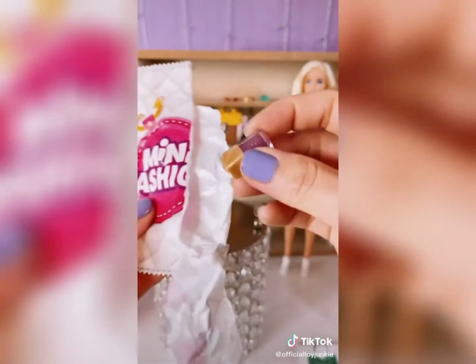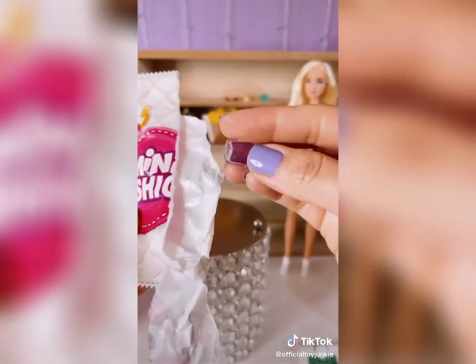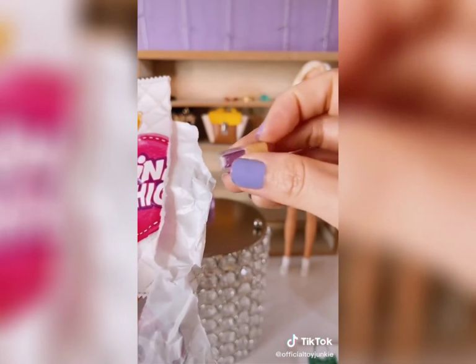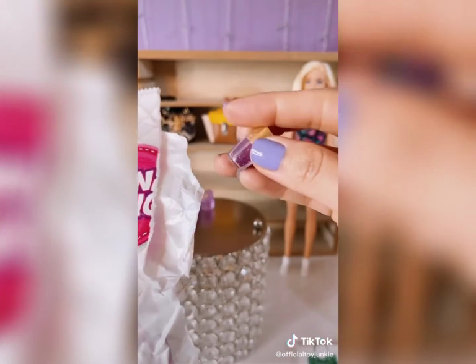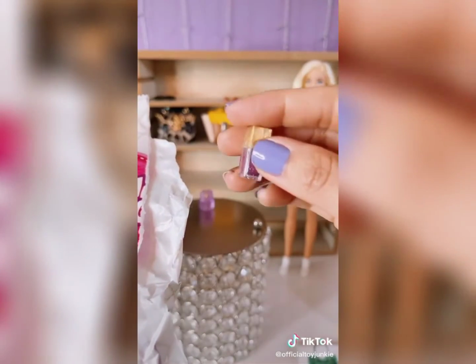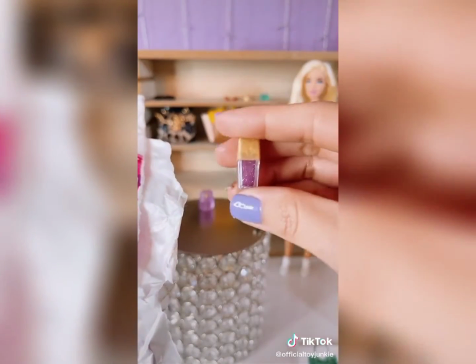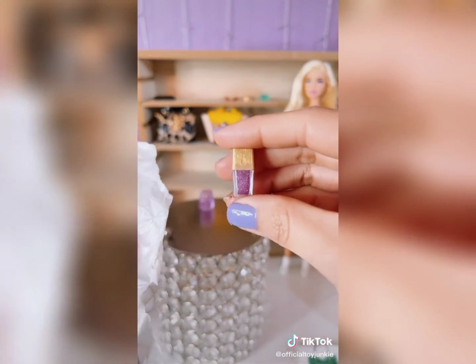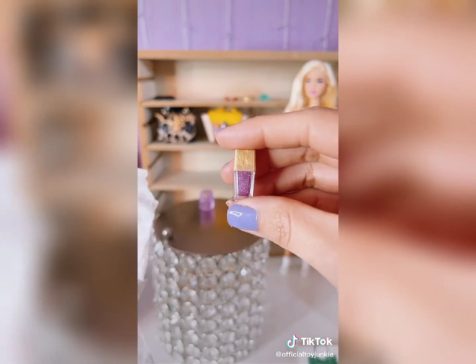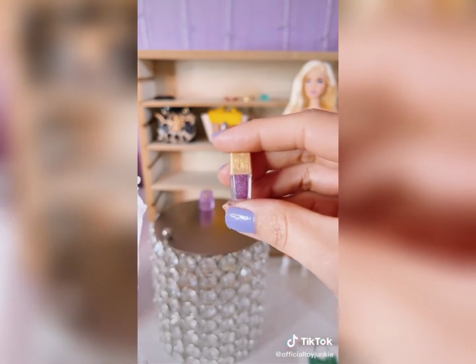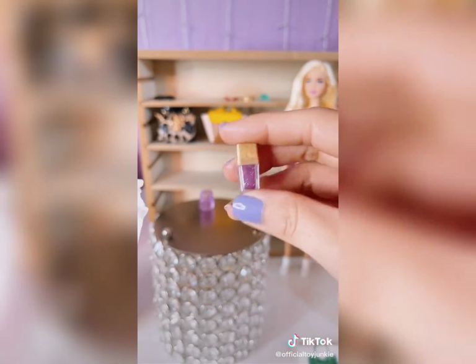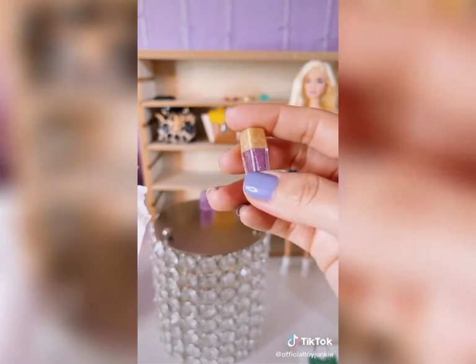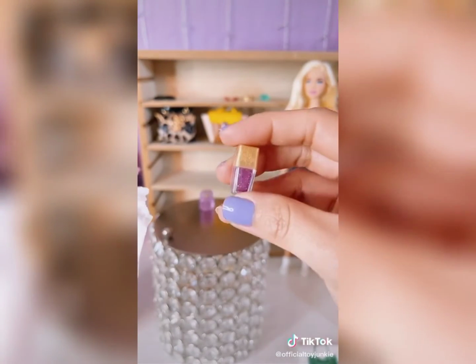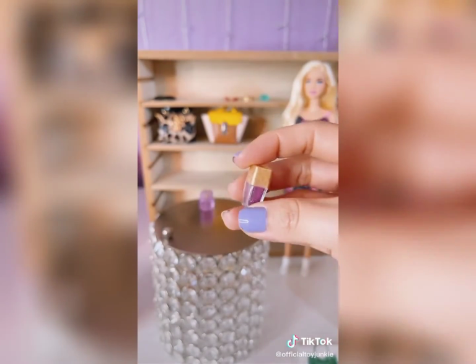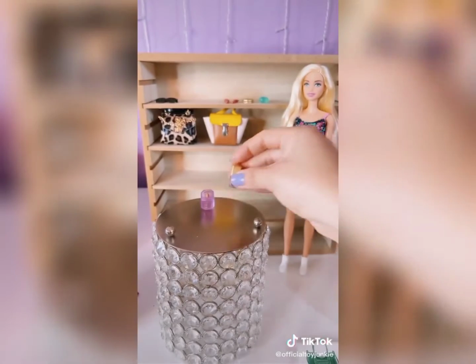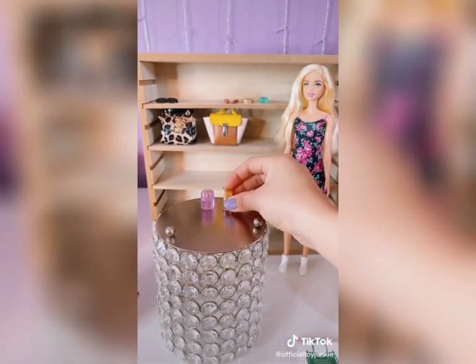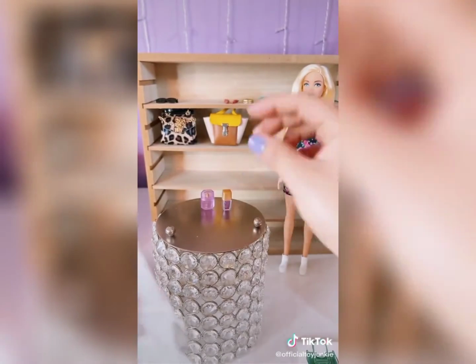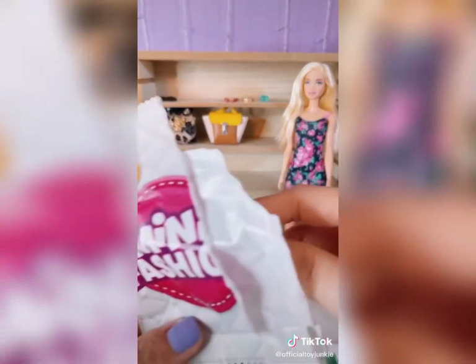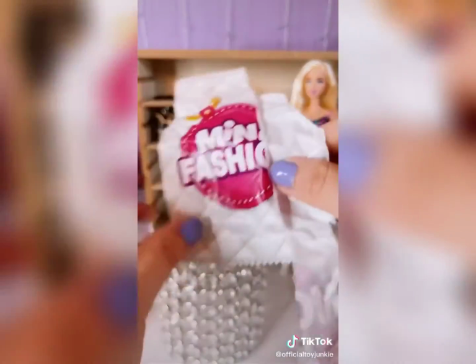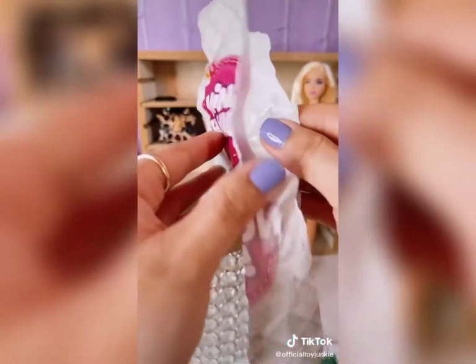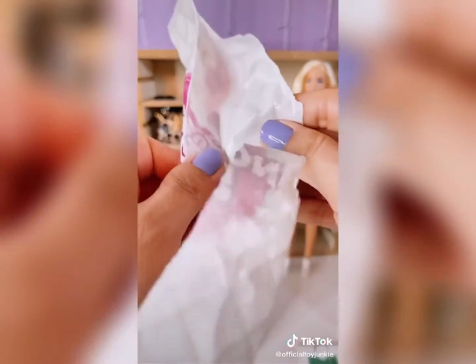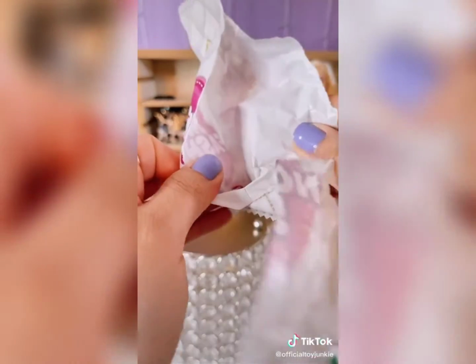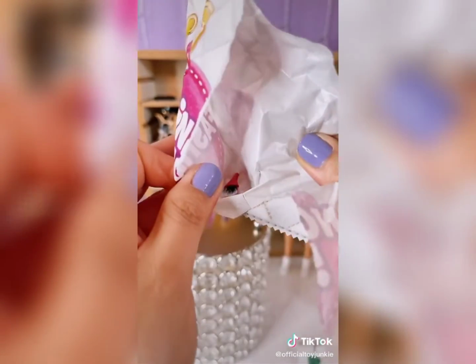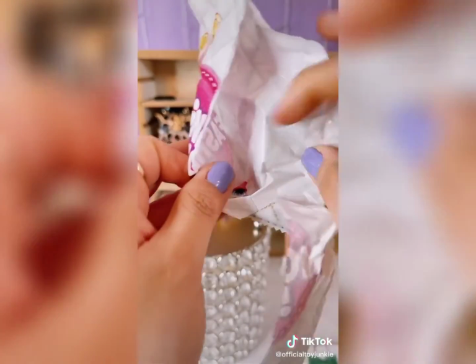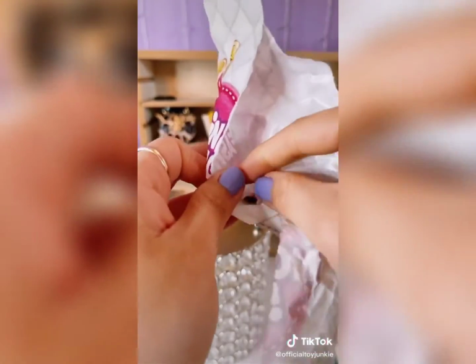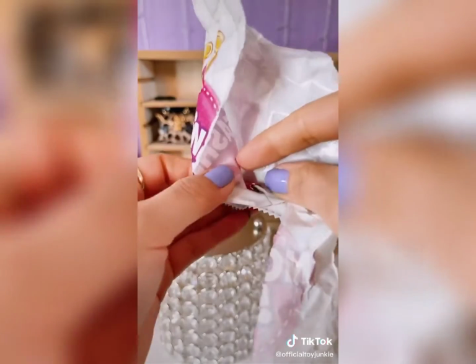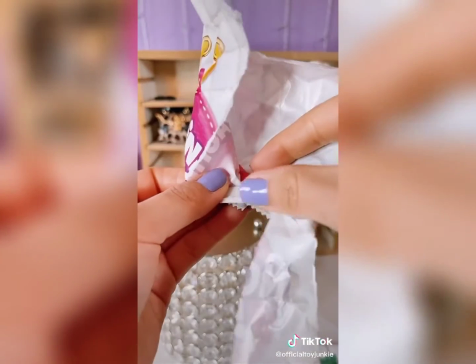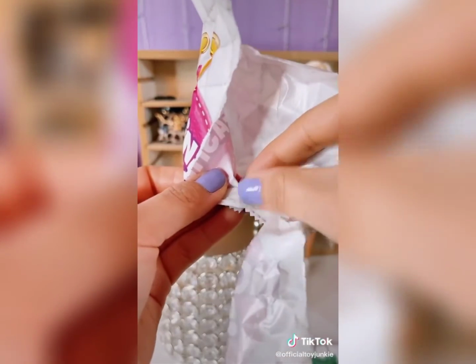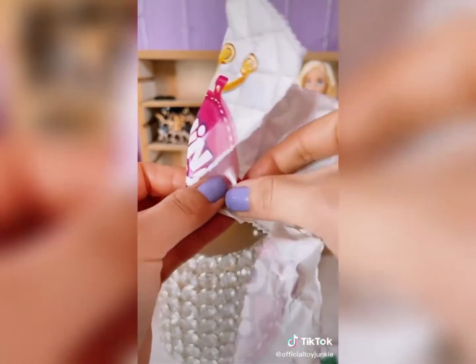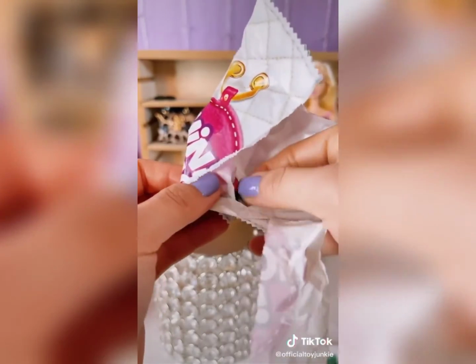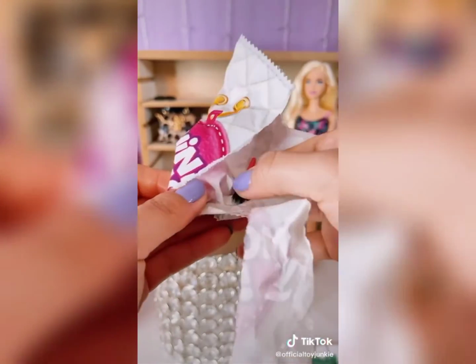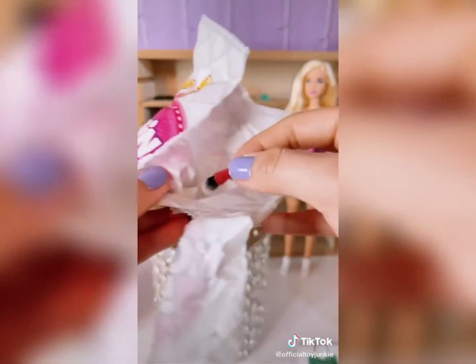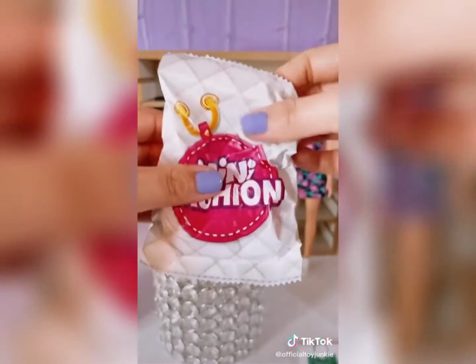Oh my god, you guys! The purple nail polish — it matches my nails! Oh my gosh, that's super cute! Anything else? And another makeup brush! The purse!